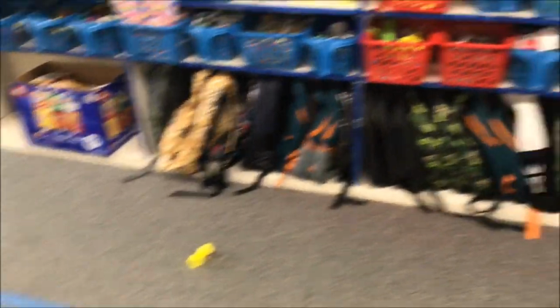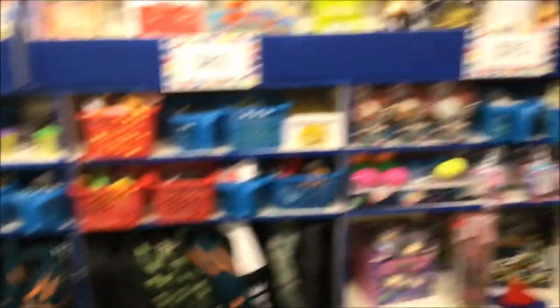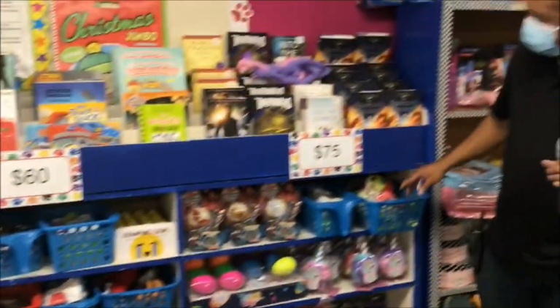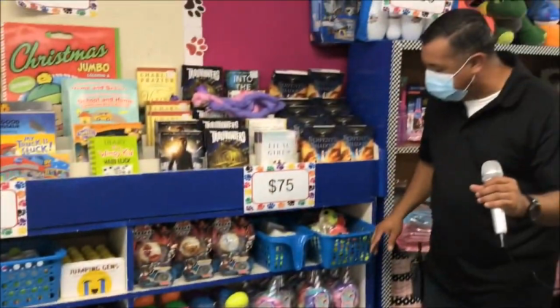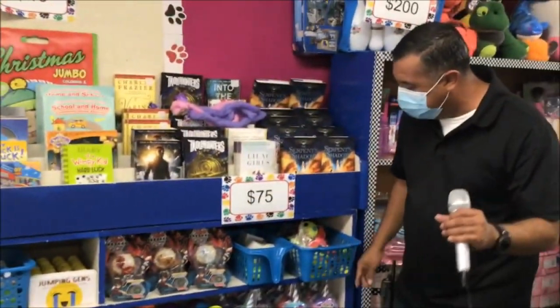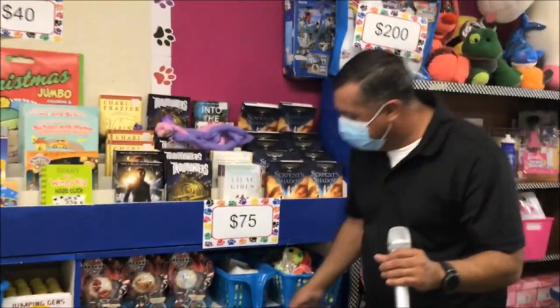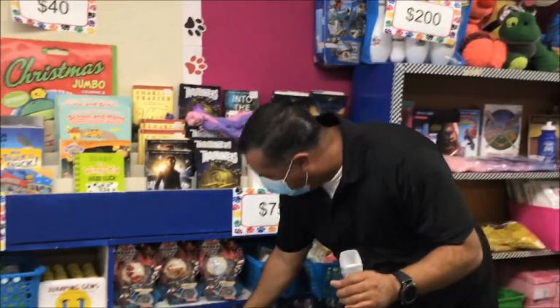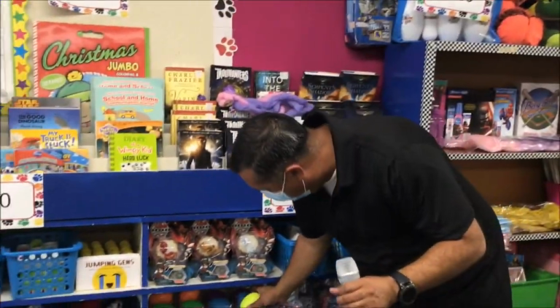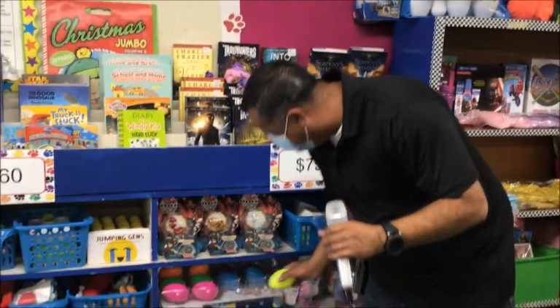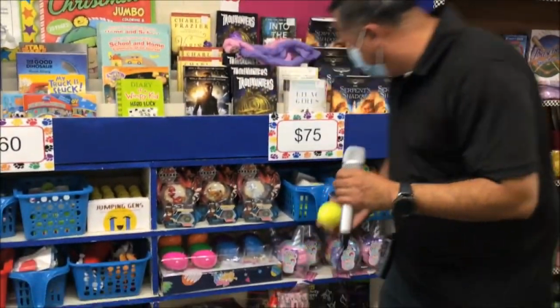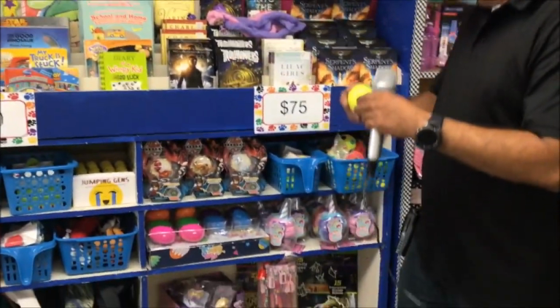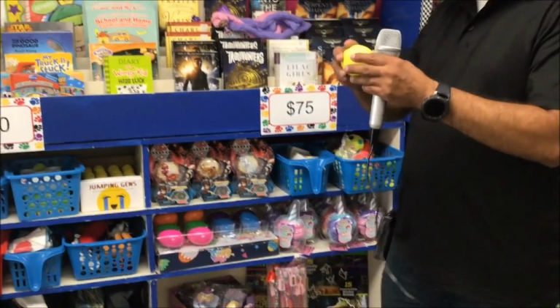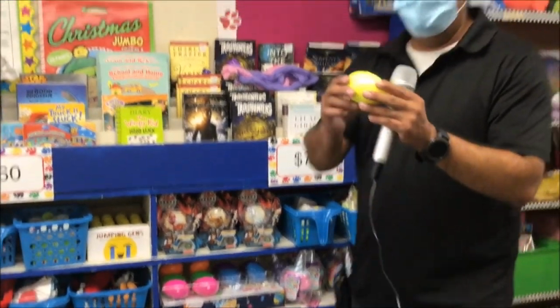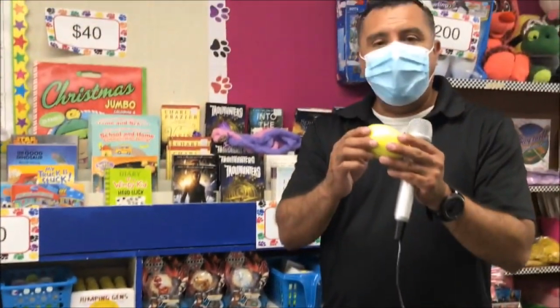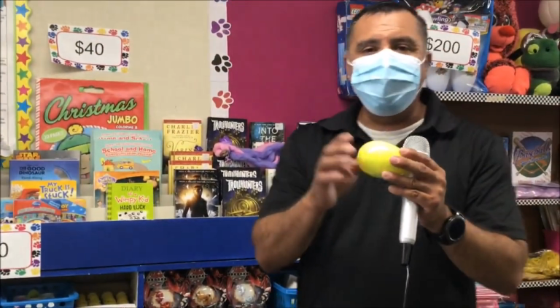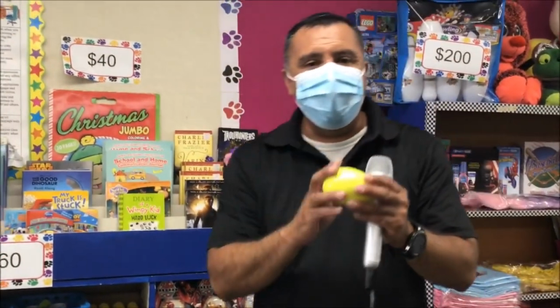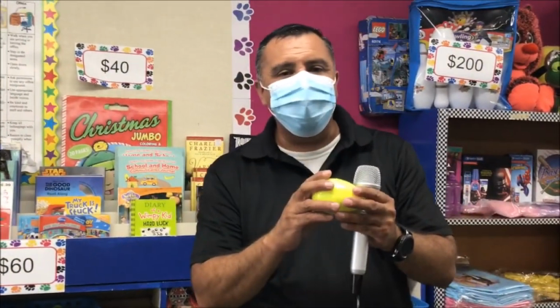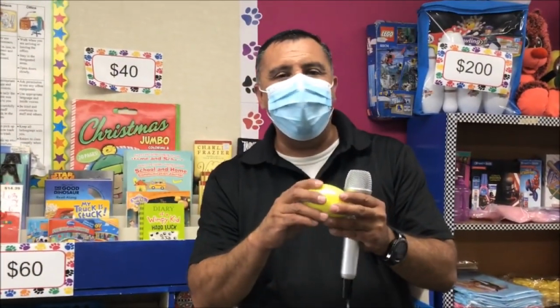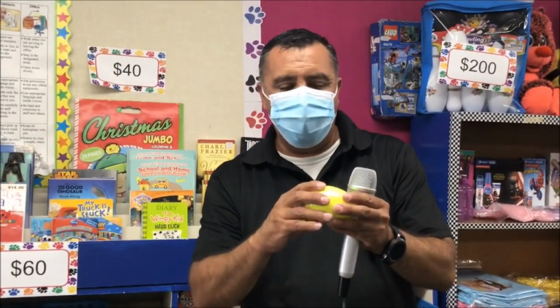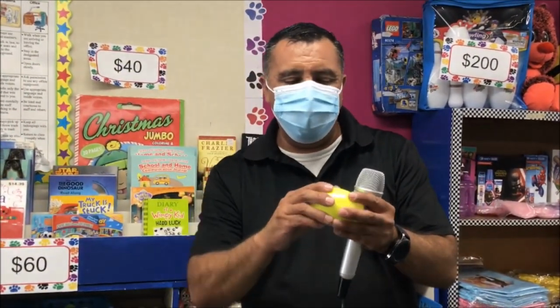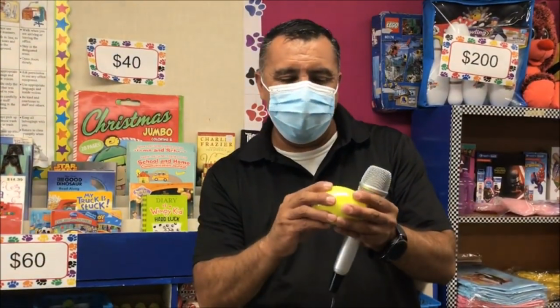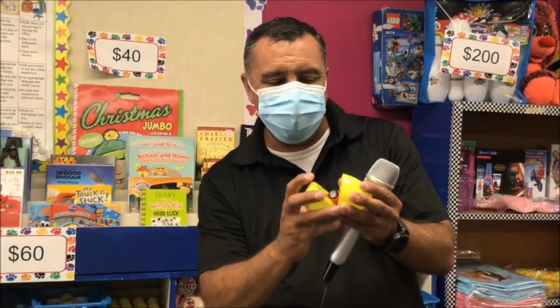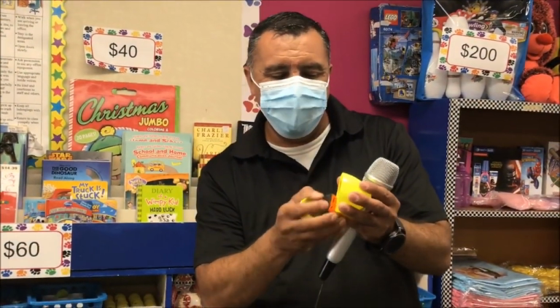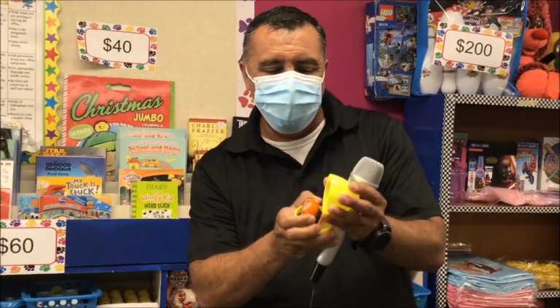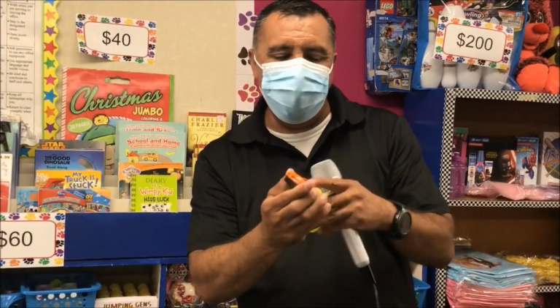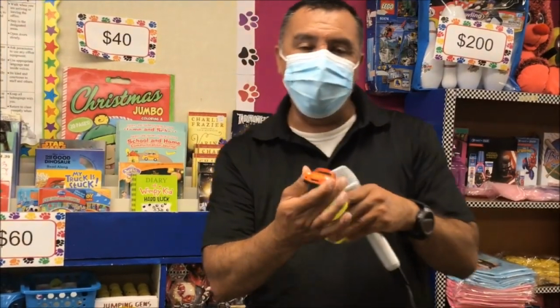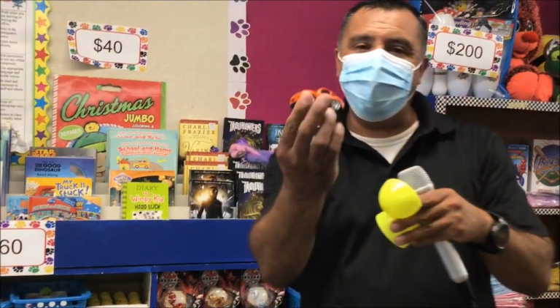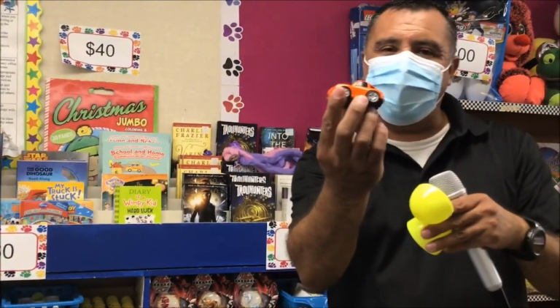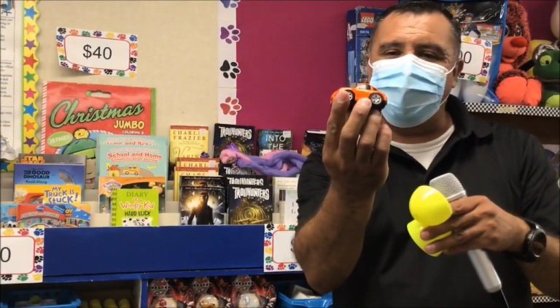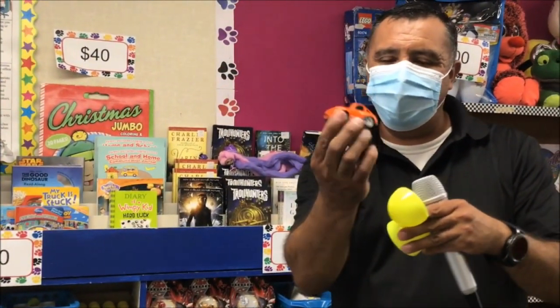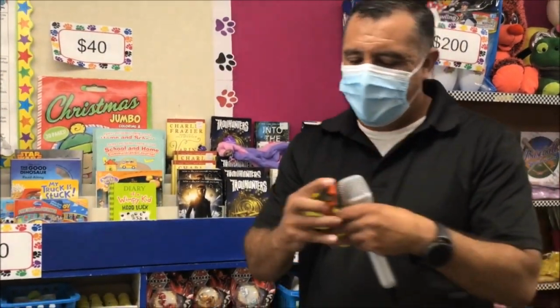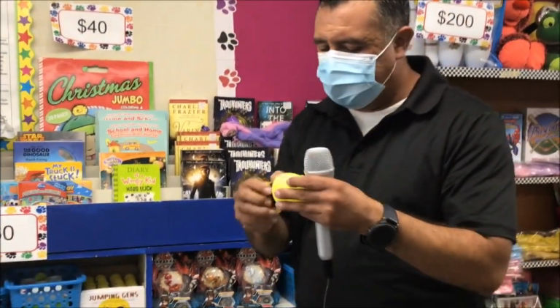Now the $75 section. I like this section here. We have eggs, but inside the eggs there's a surprise toy. Let's see what this one has — ooh, it has an orange car! Look at that, boys and girls. Awesome.